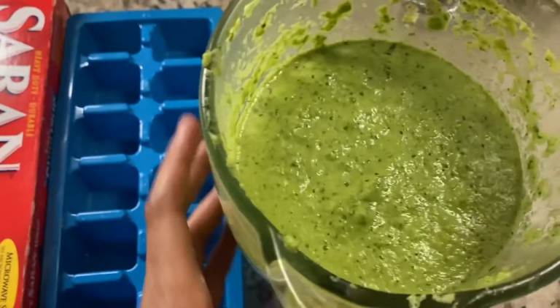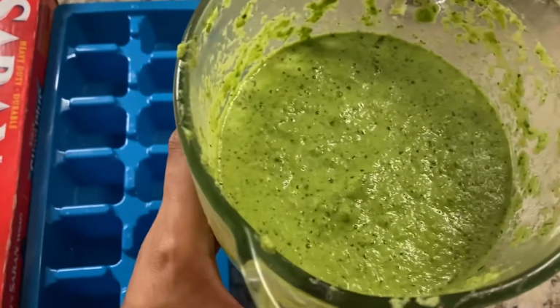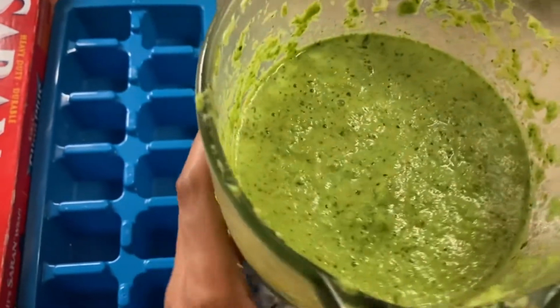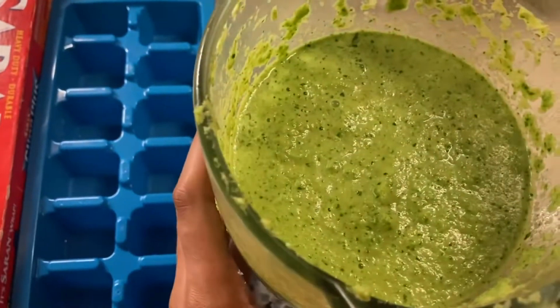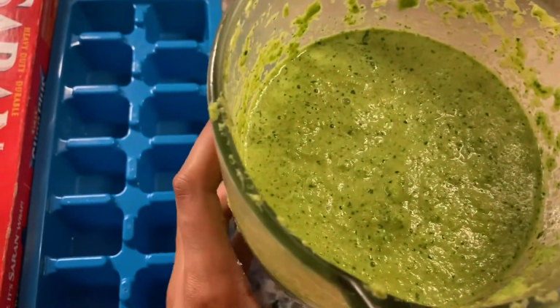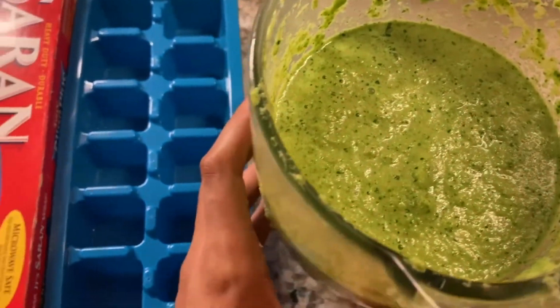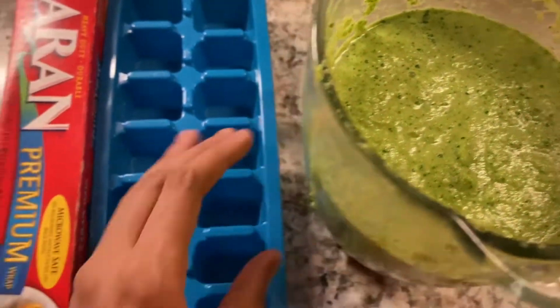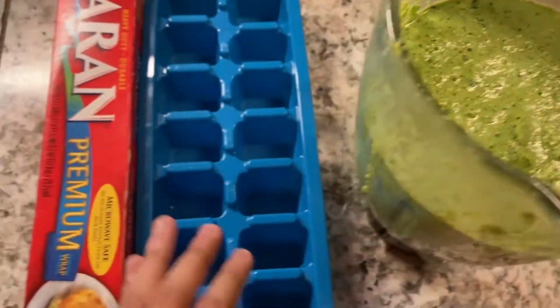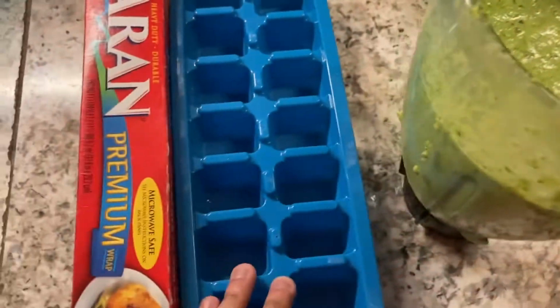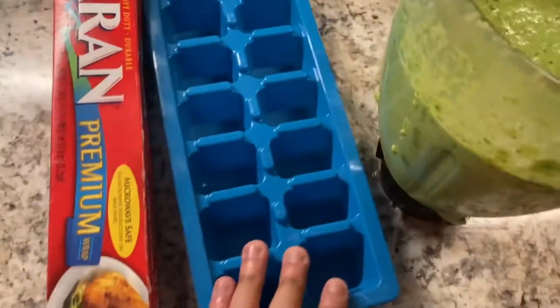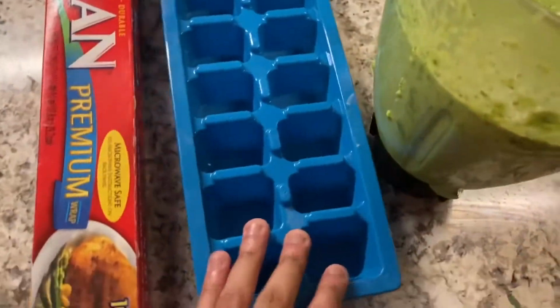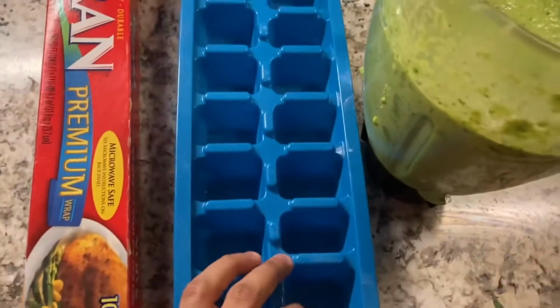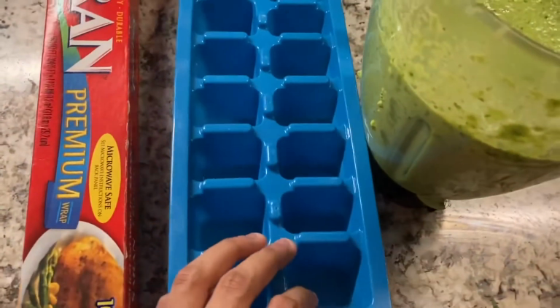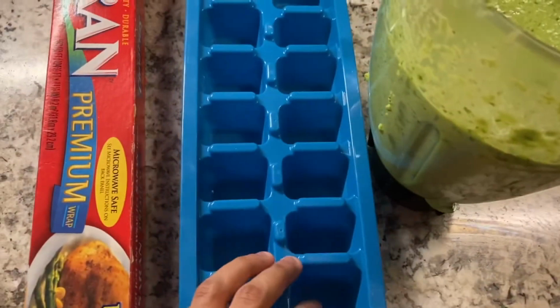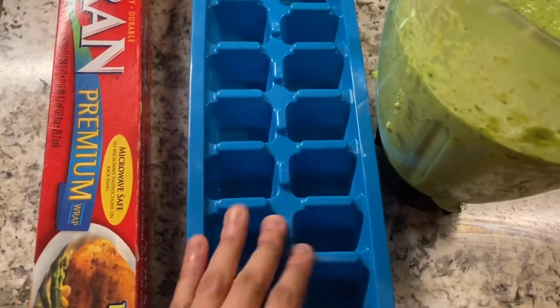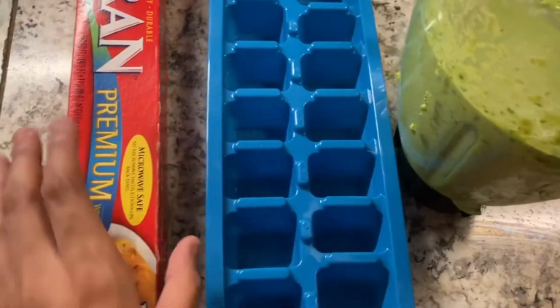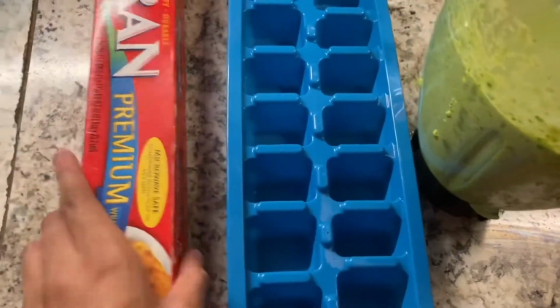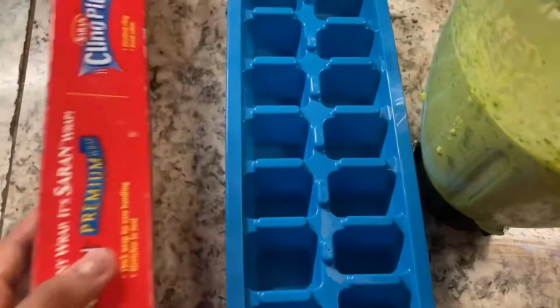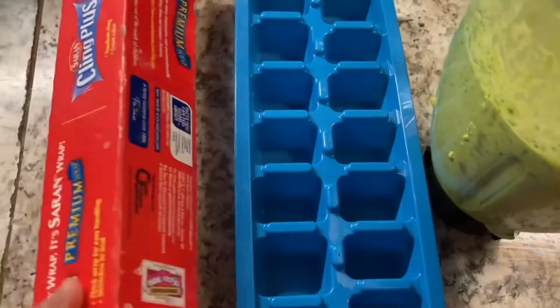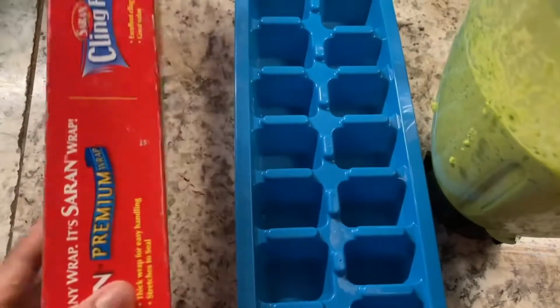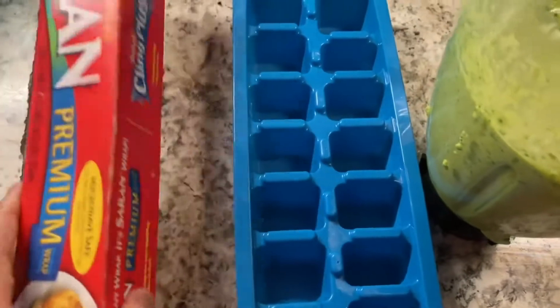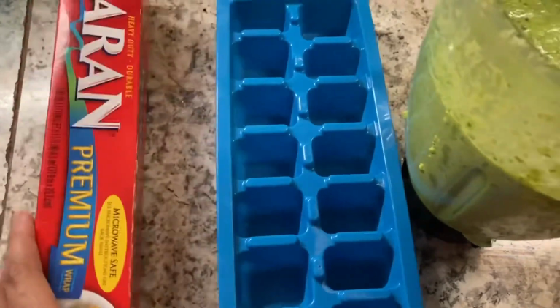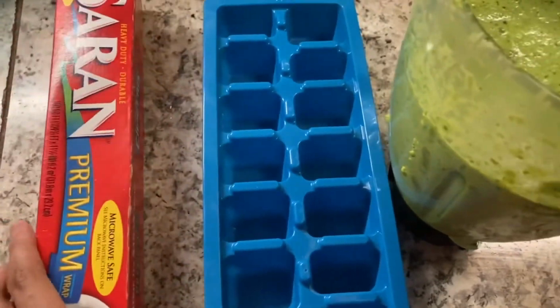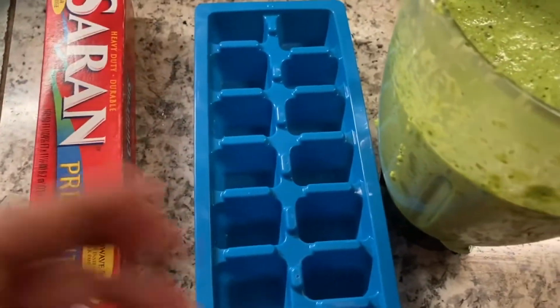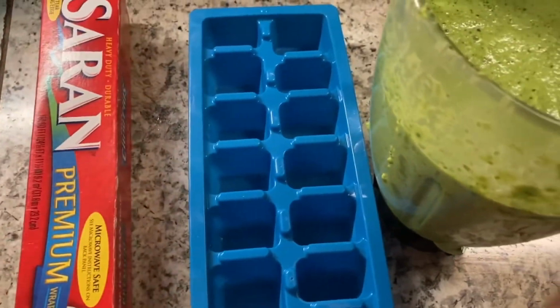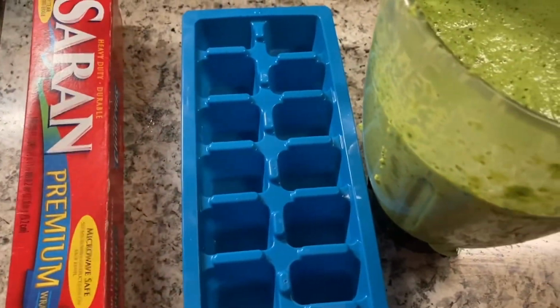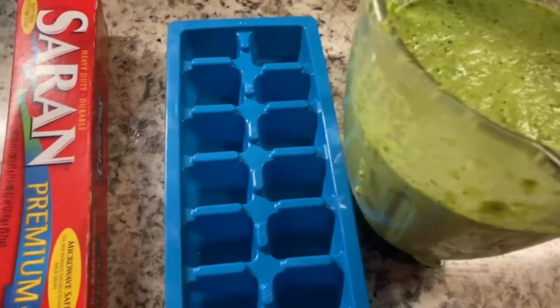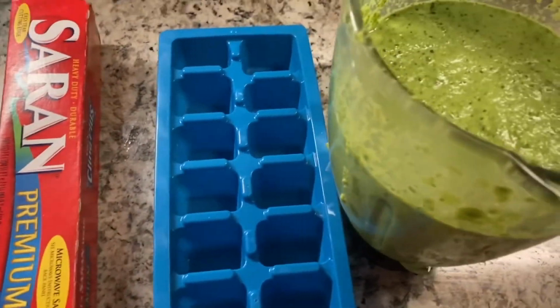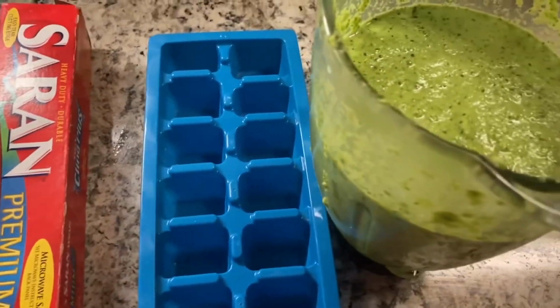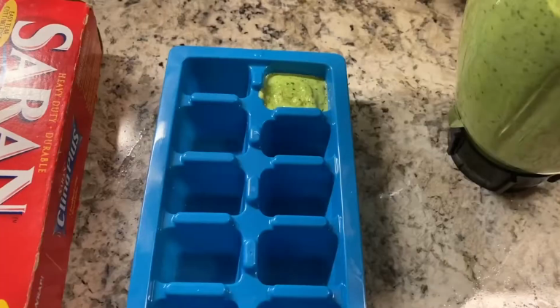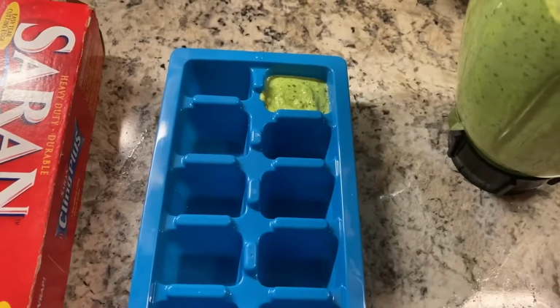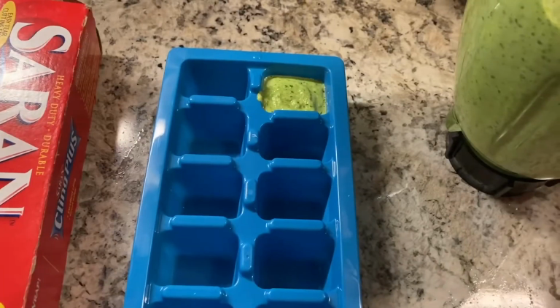So first you're going to need your green seasoning, you're going to need ice trays, and also some saran wrap. This is important.